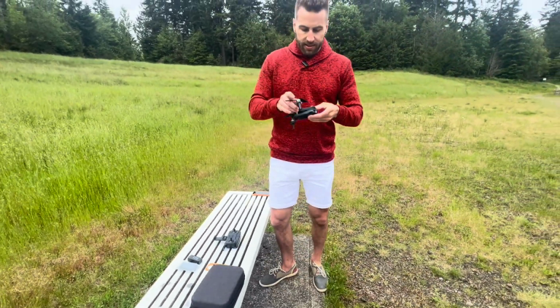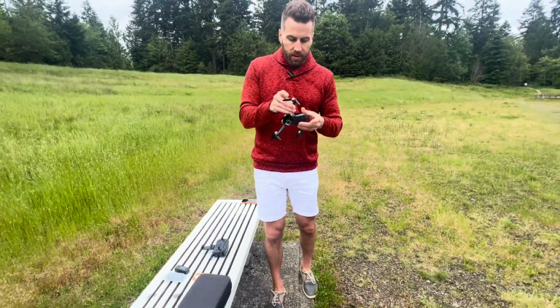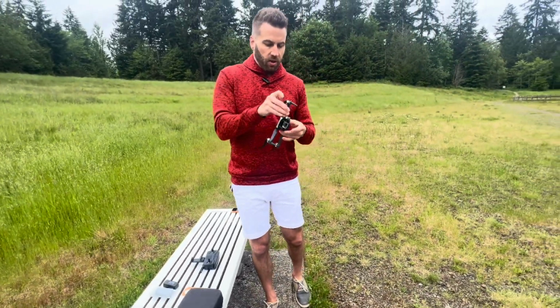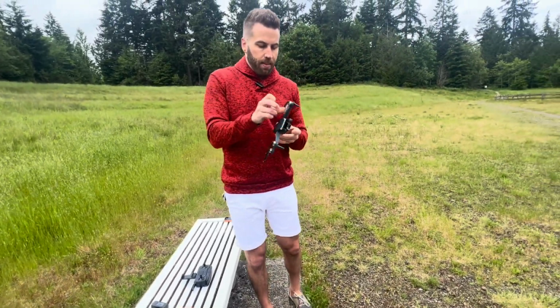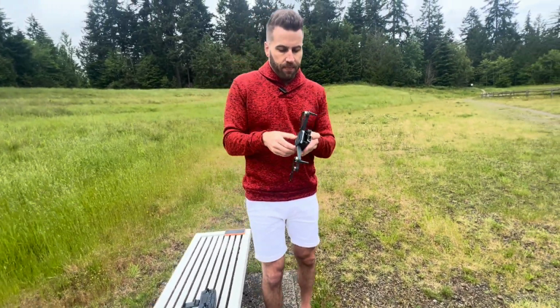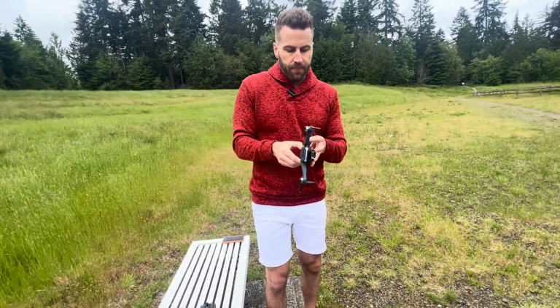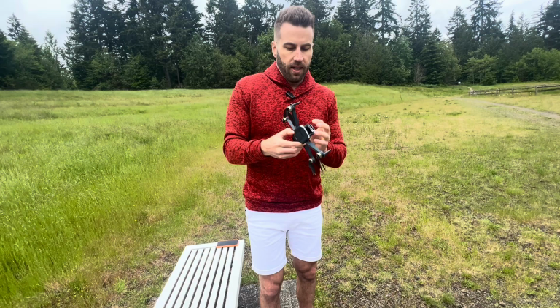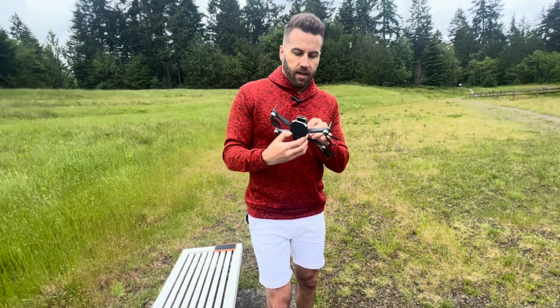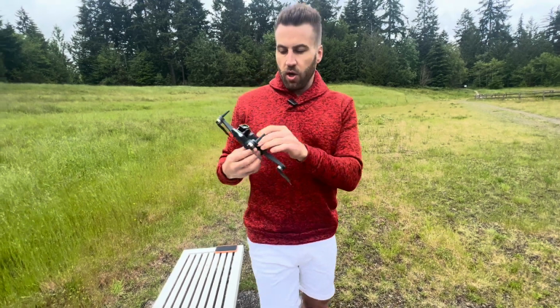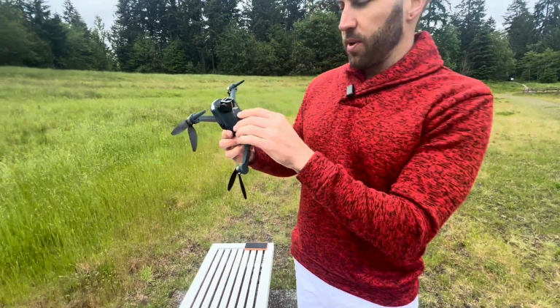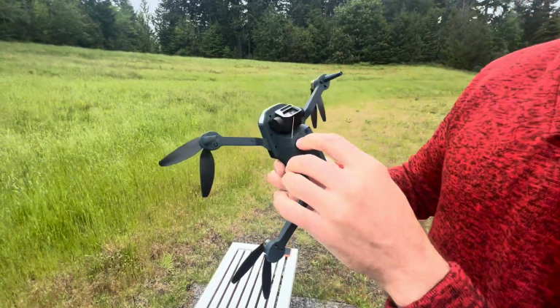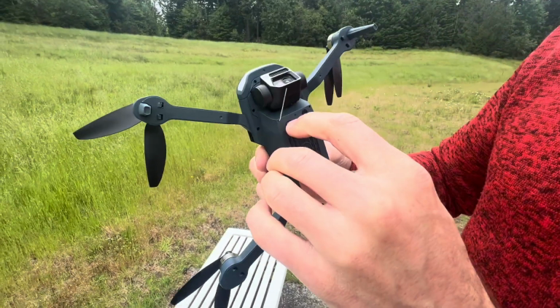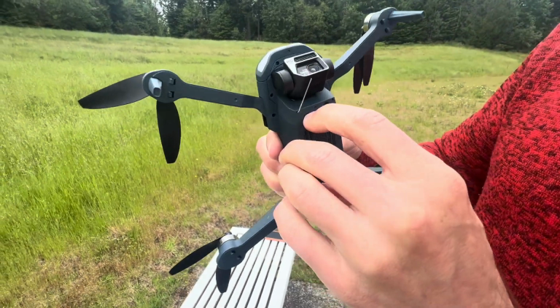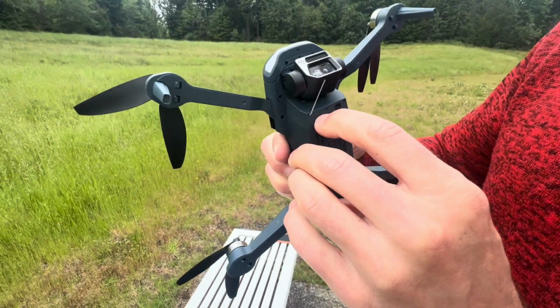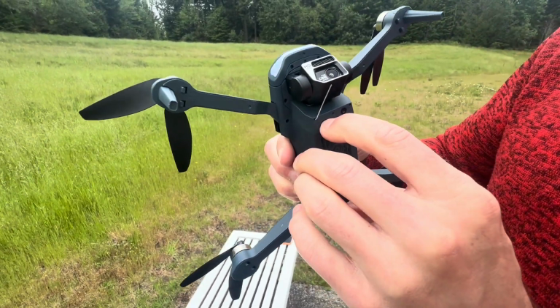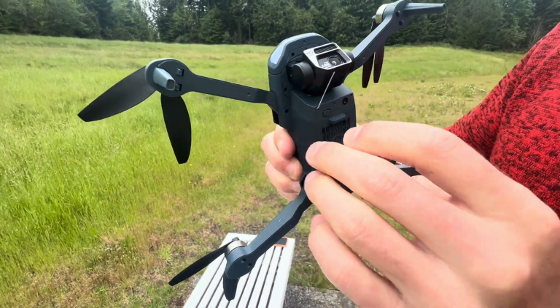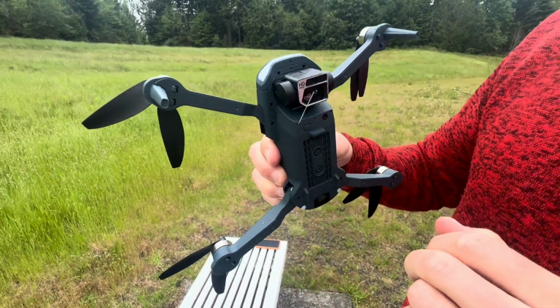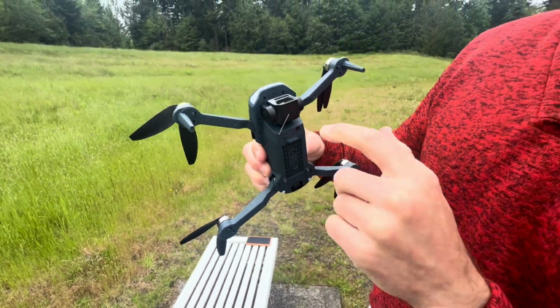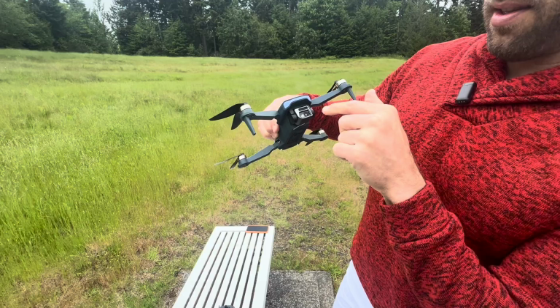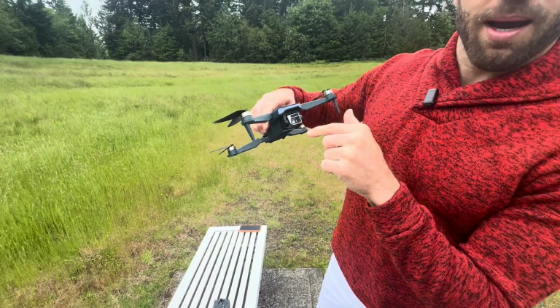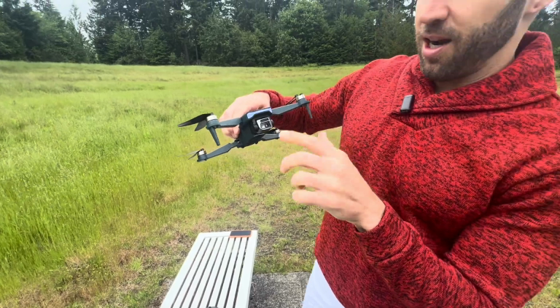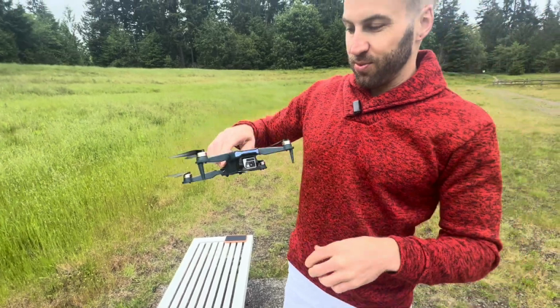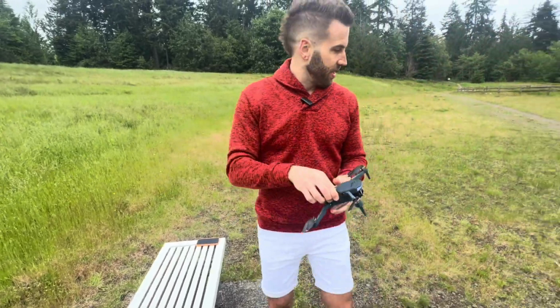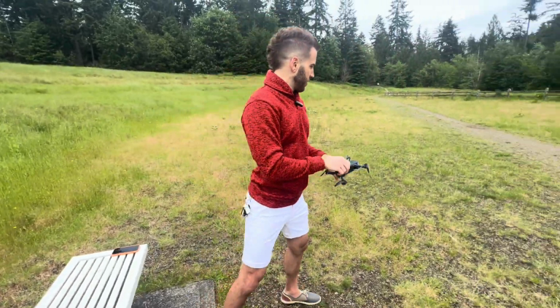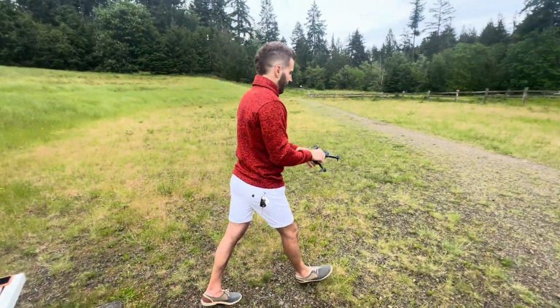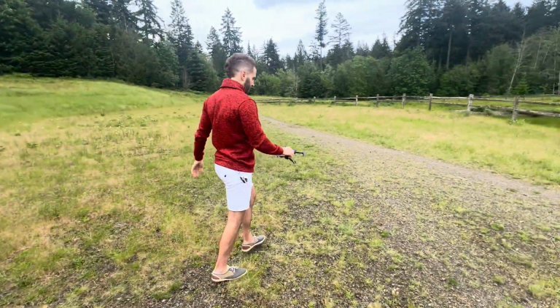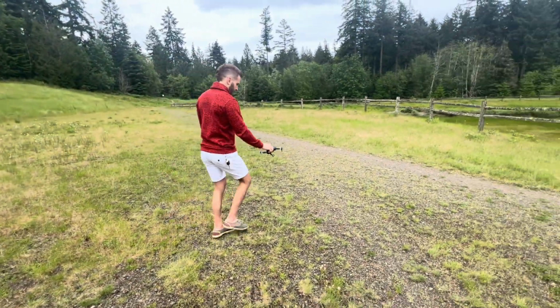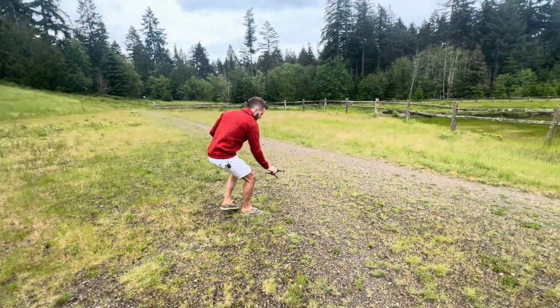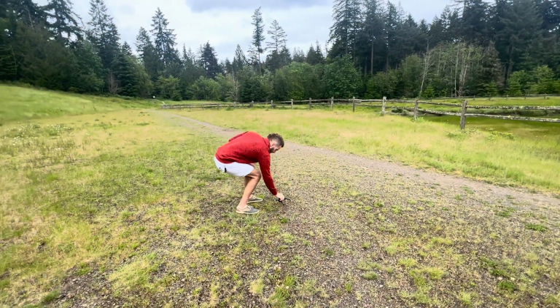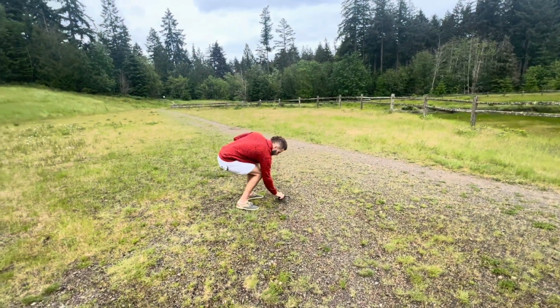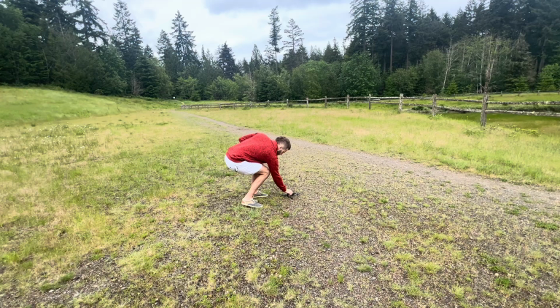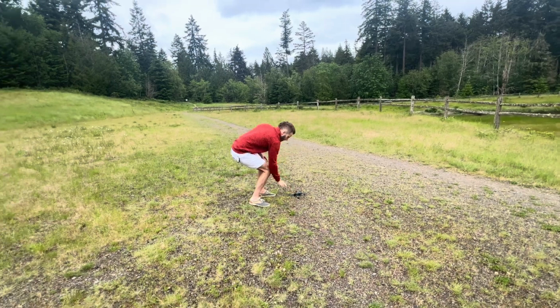Let's open this all the way up. To turn it on, we're going to press this button right here. That's on, and as you can see there's the camera right there. Pretty sweet. I'm just going to set this right here.